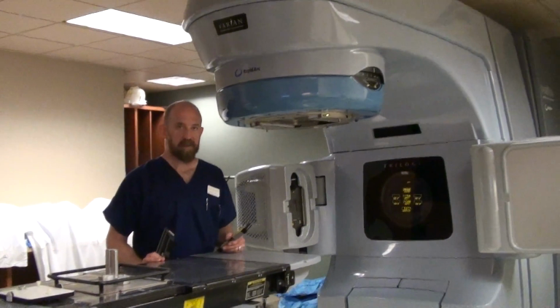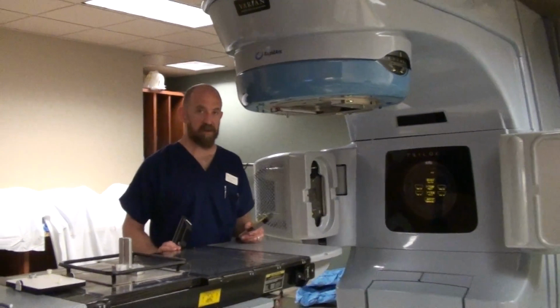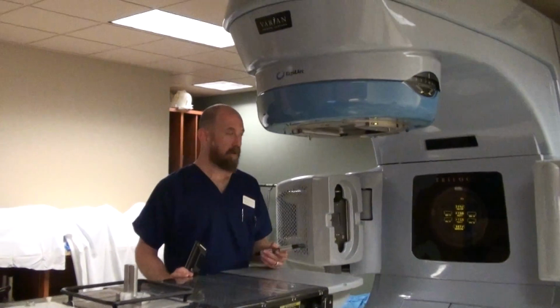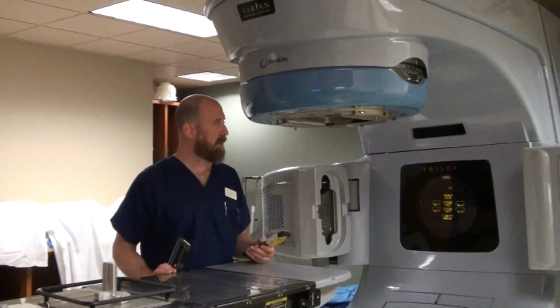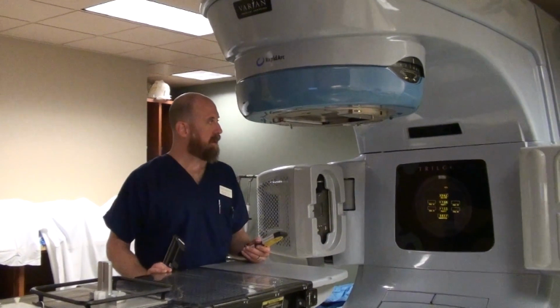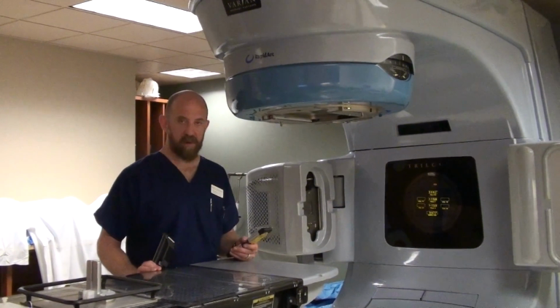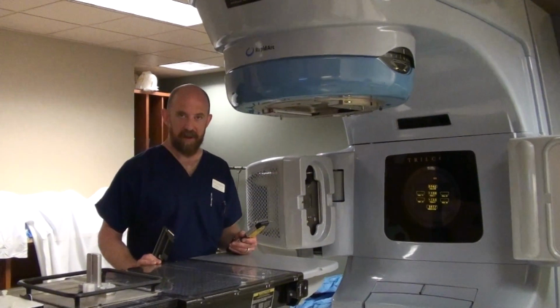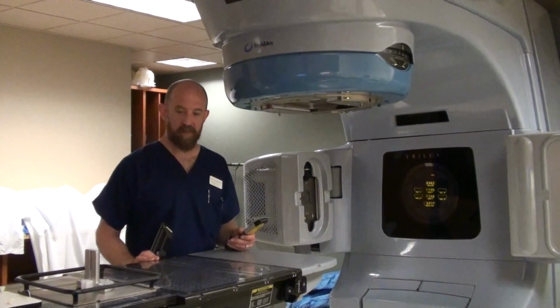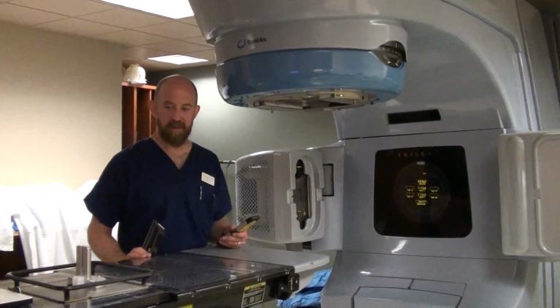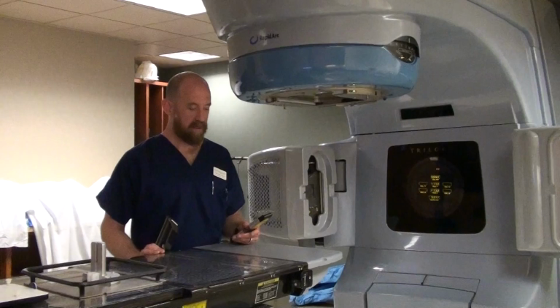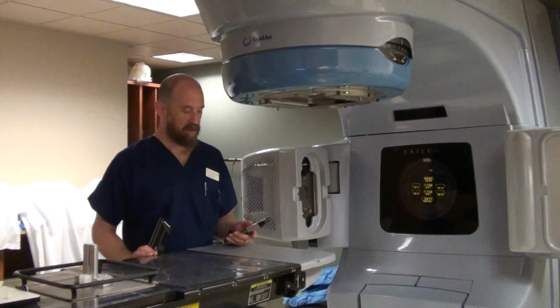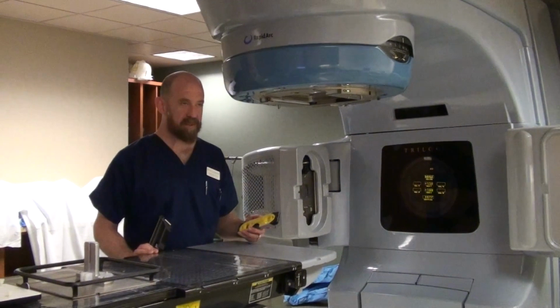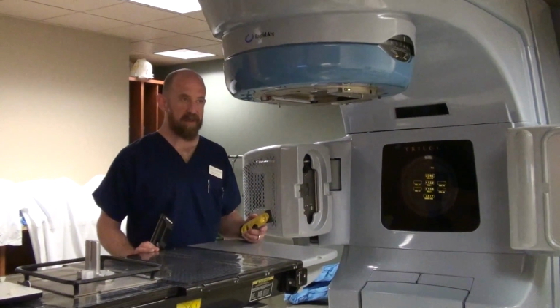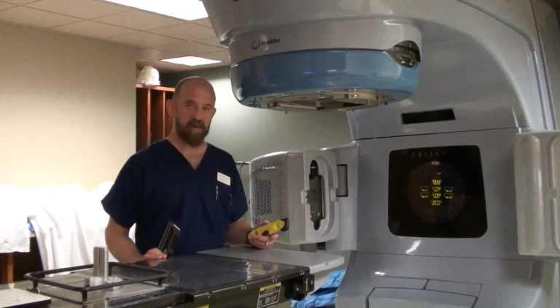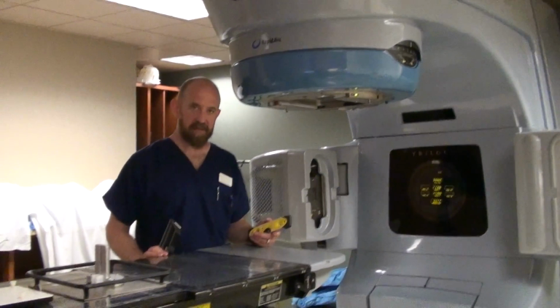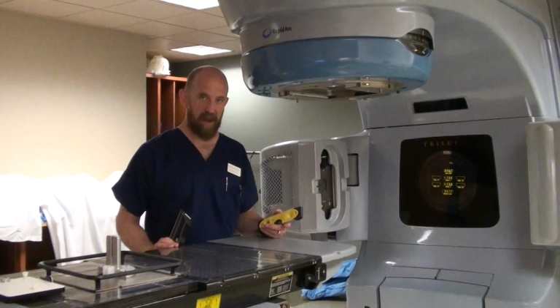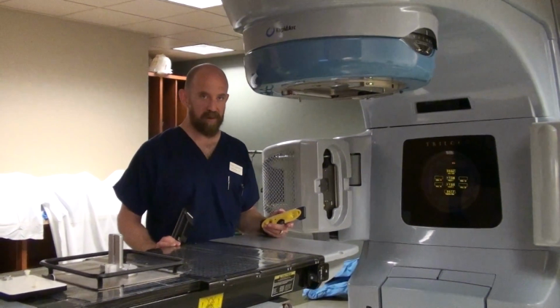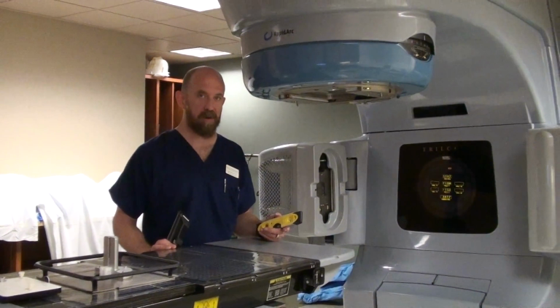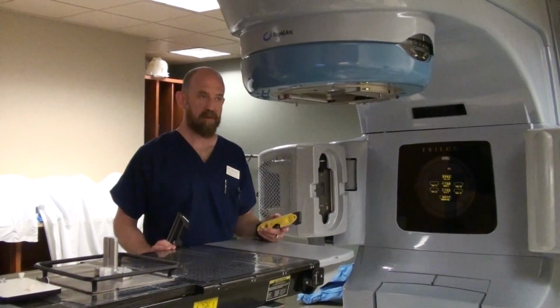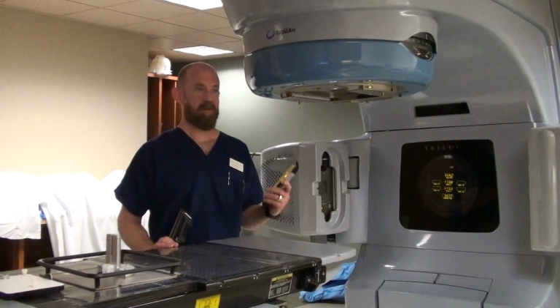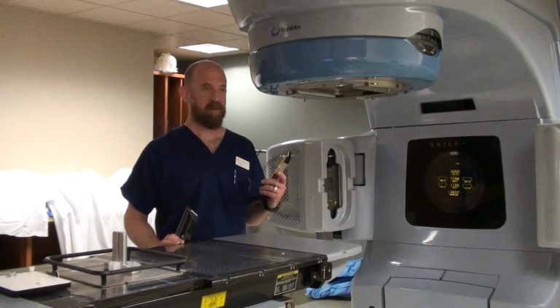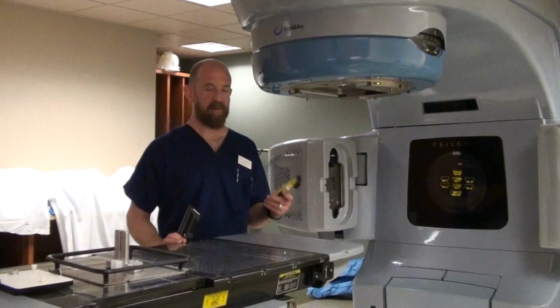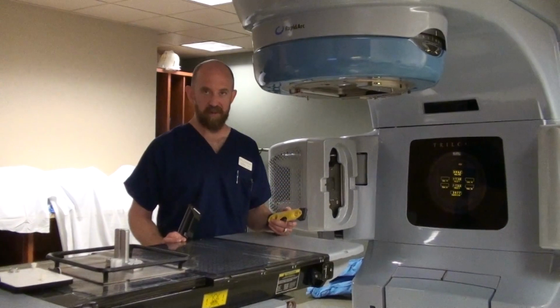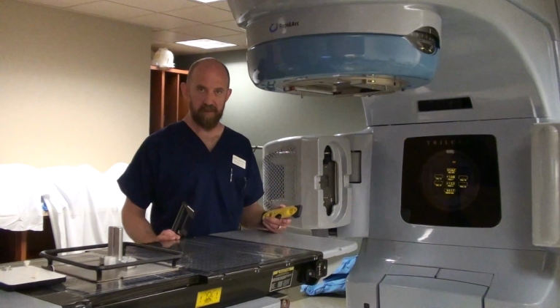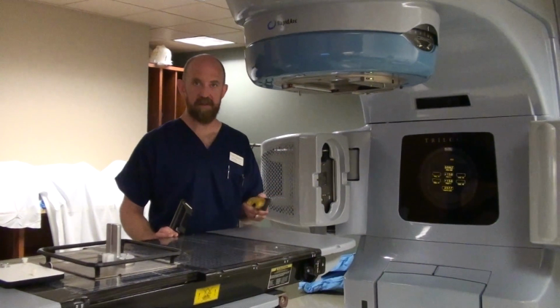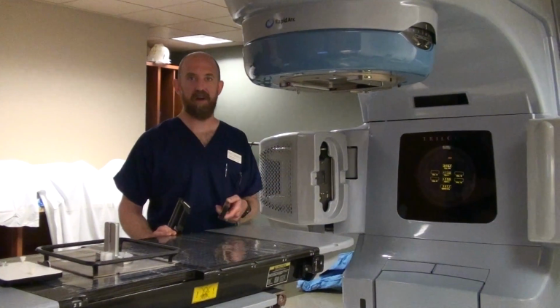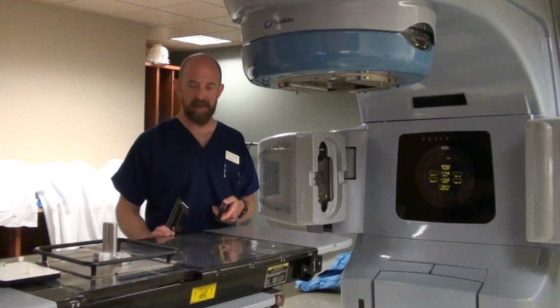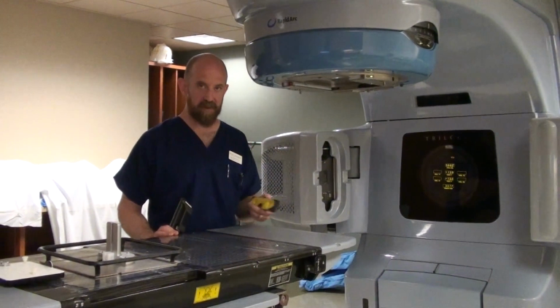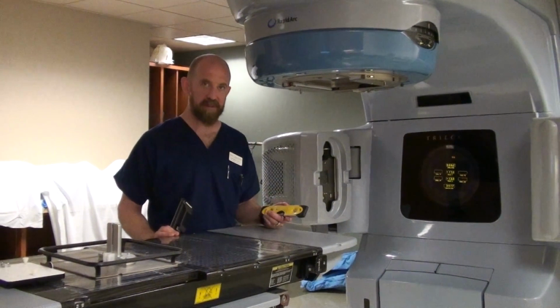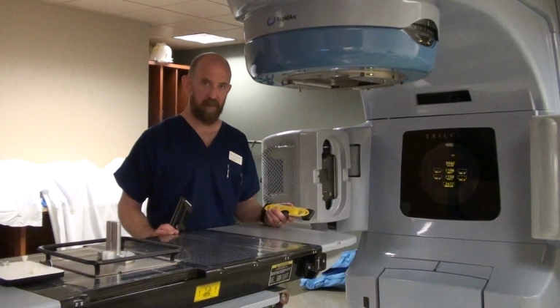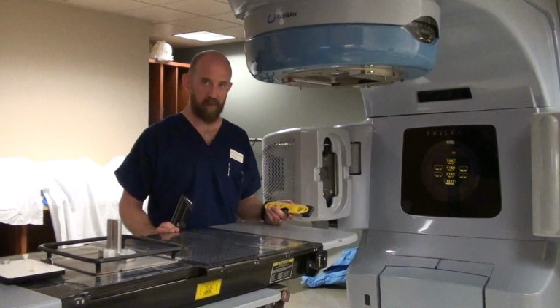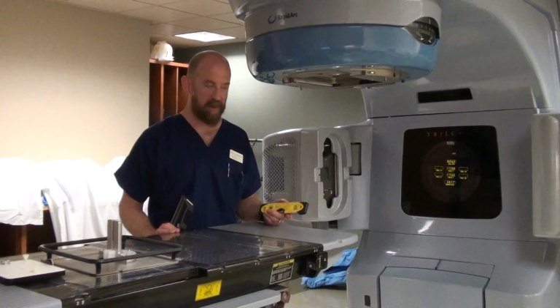Lecture four. For morning QA, there are going to be differences everywhere you go, every center you go to, as to what responsibility the therapist has for morning warm-up.